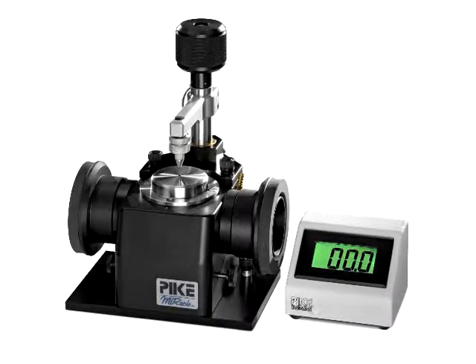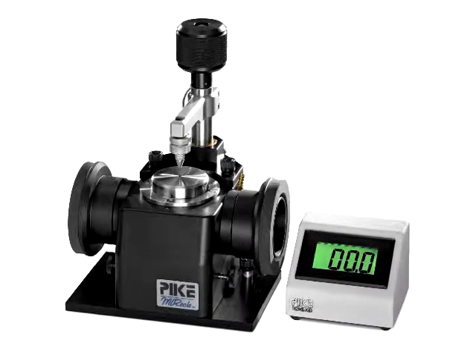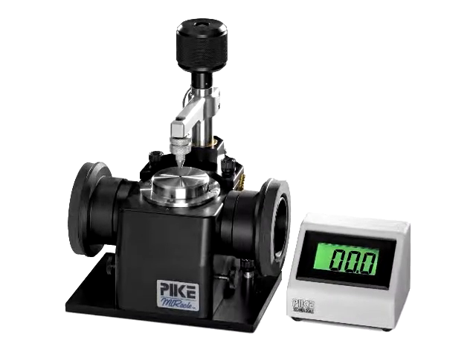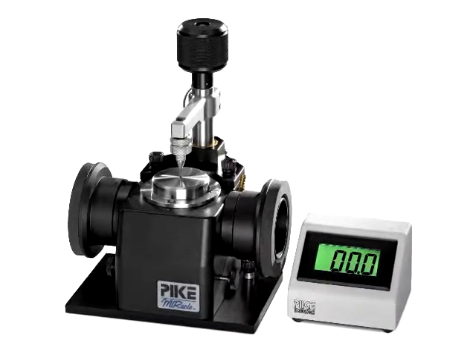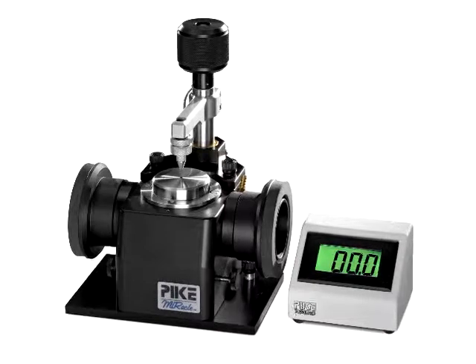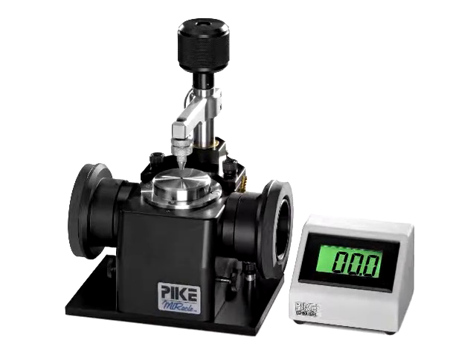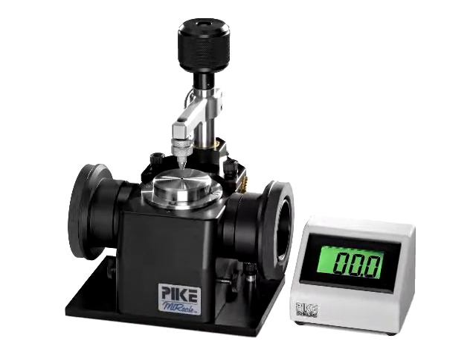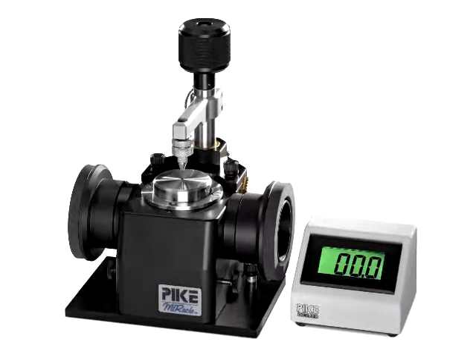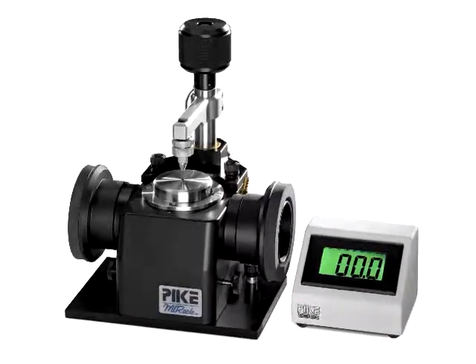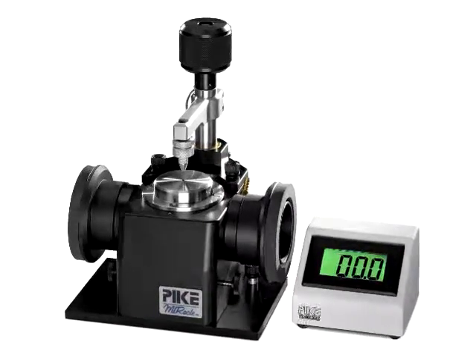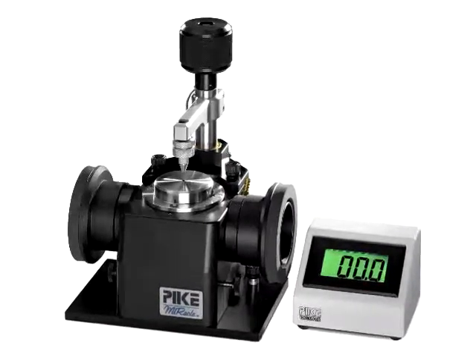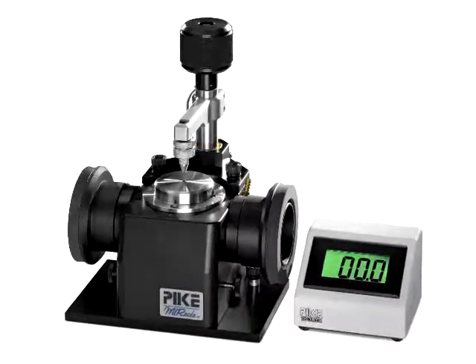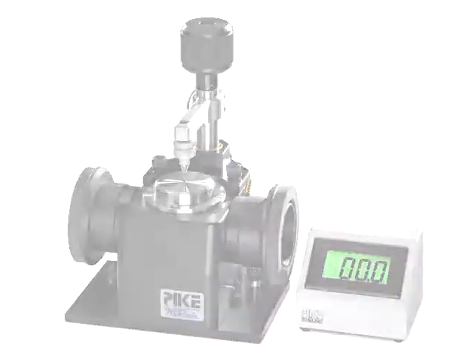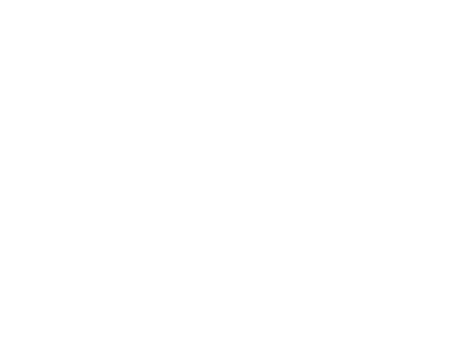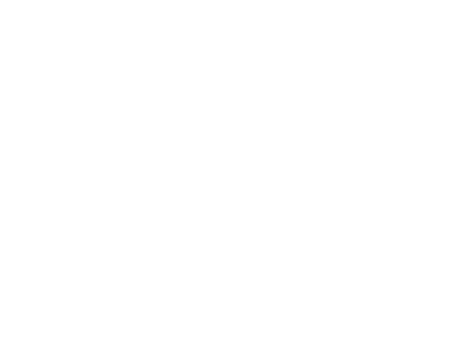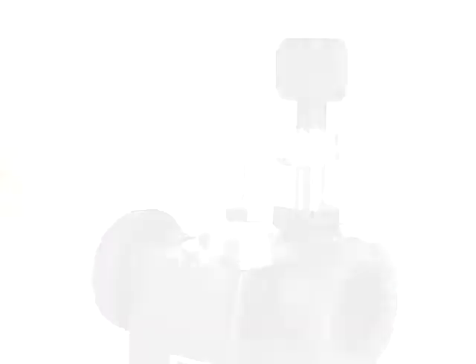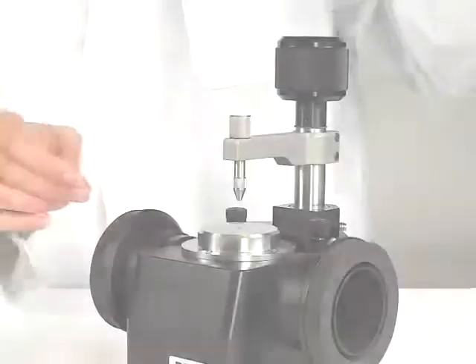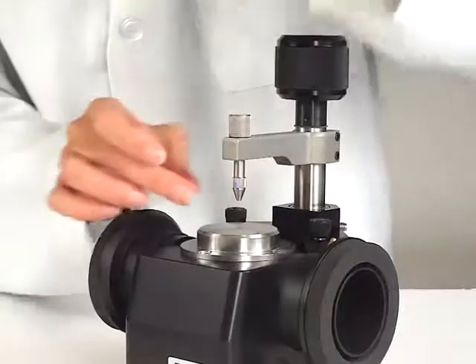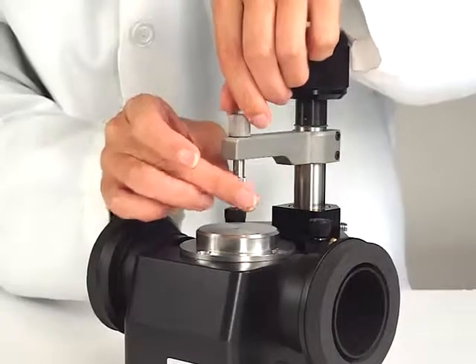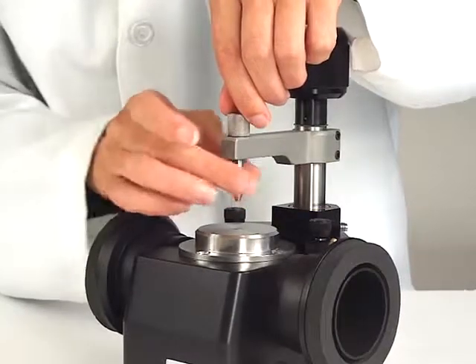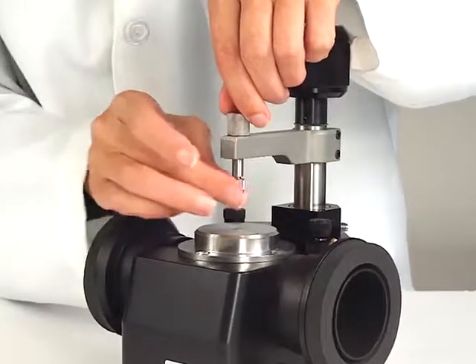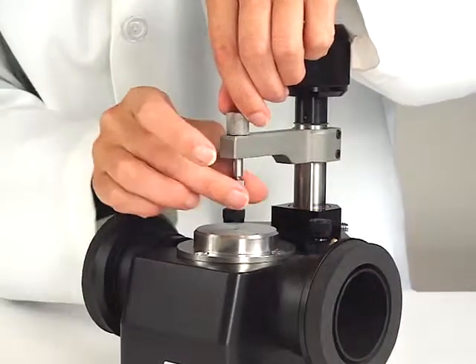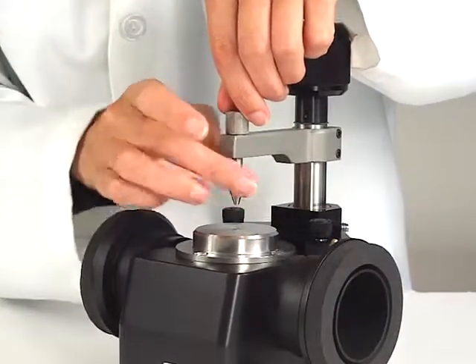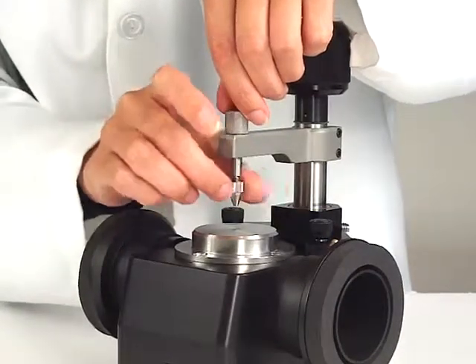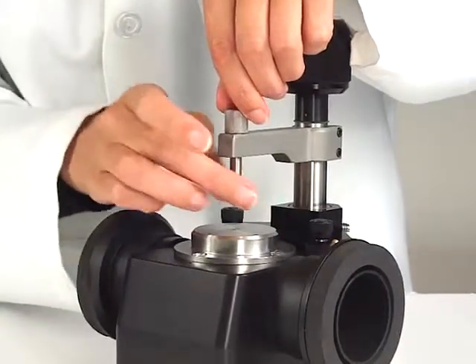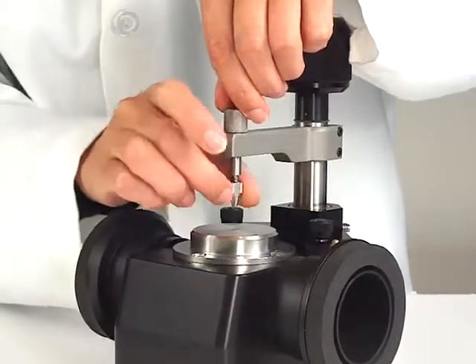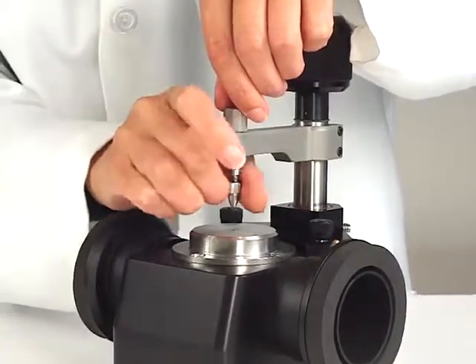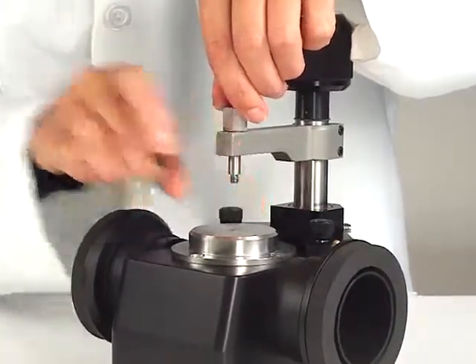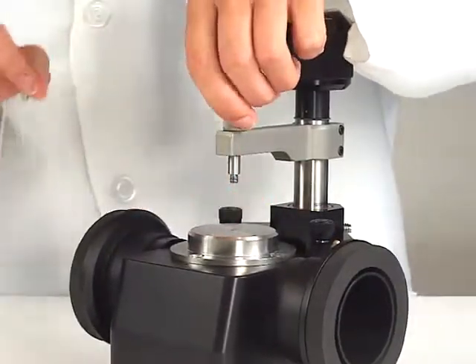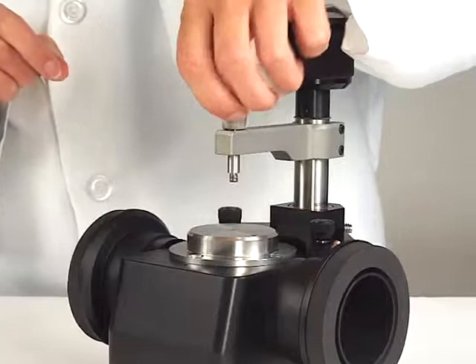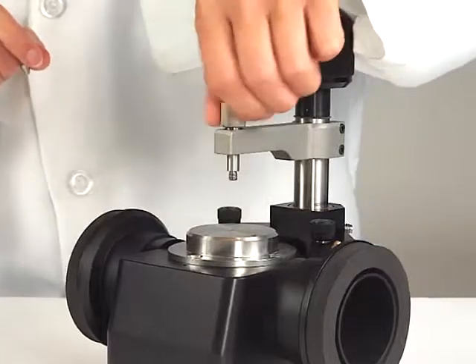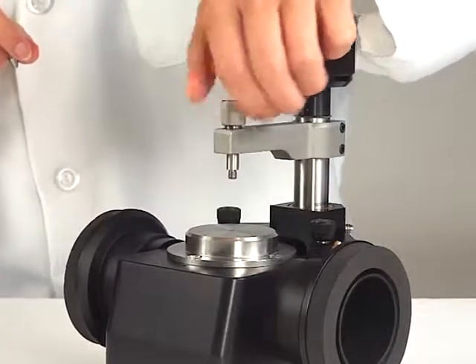Installing the digital force adapter on the Pike Miracle ATR. Remove the press tip rod from the Miracle high pressure clamp by unscrewing the rod from the top of the horizontal clamp arm.